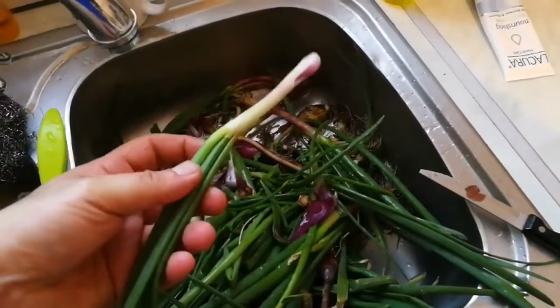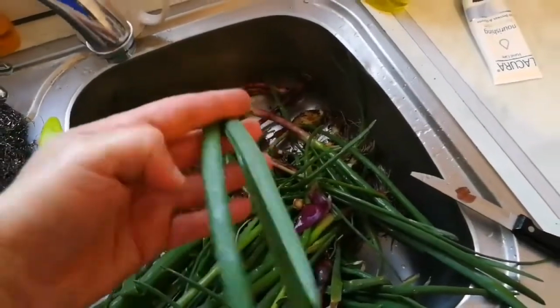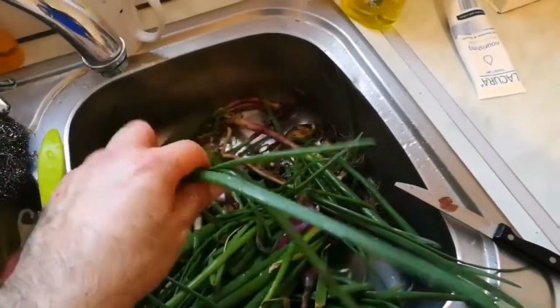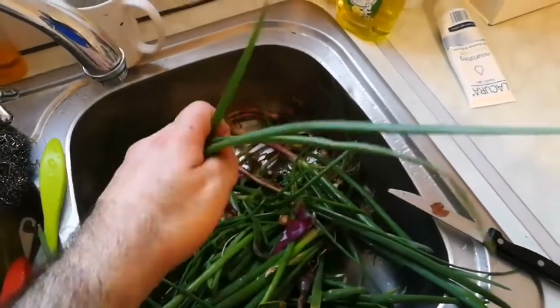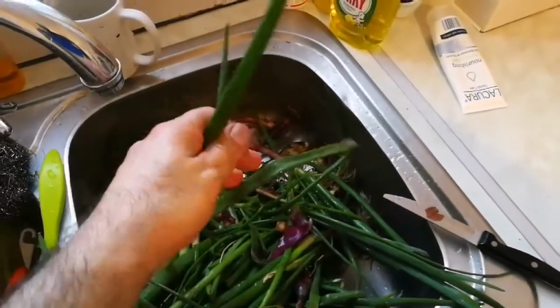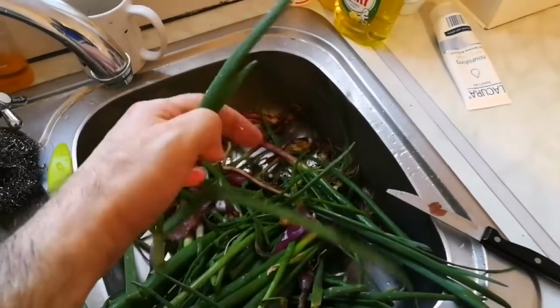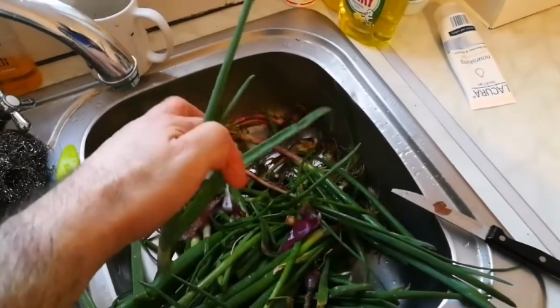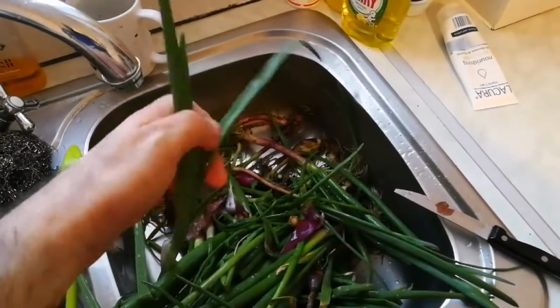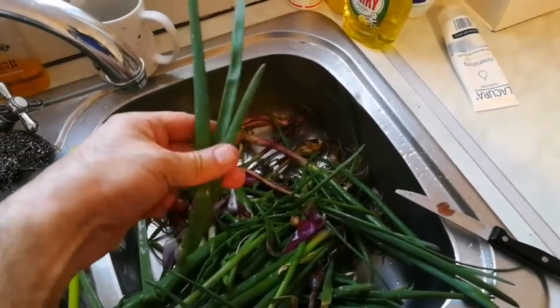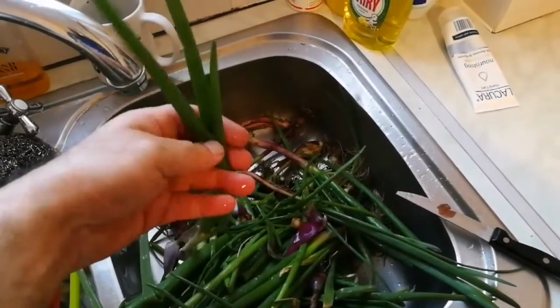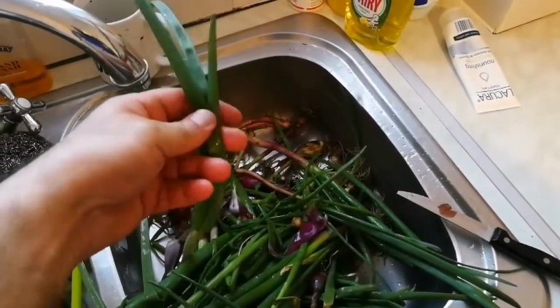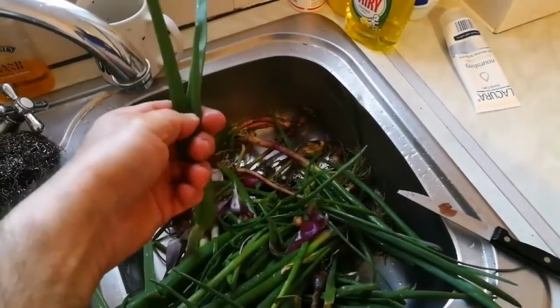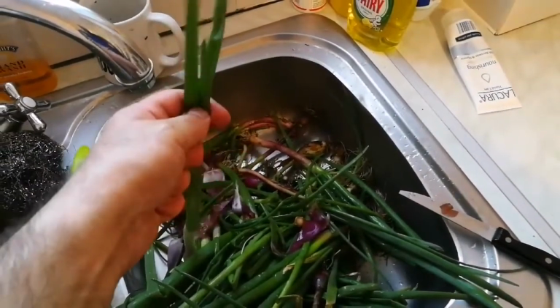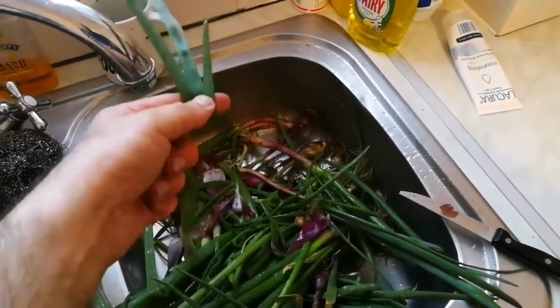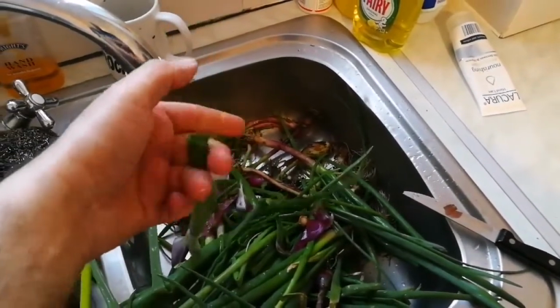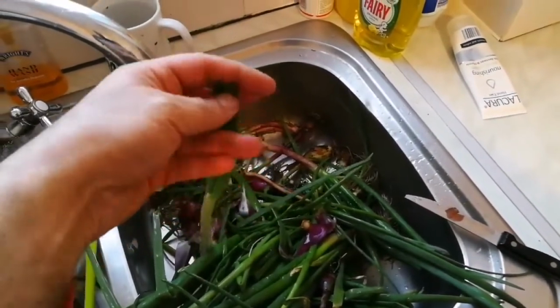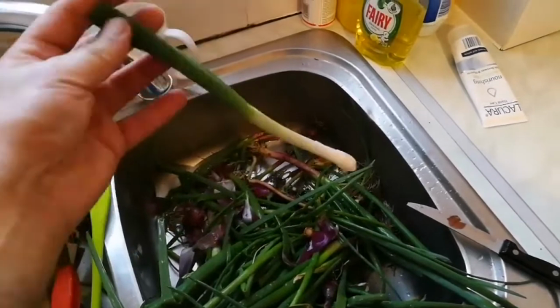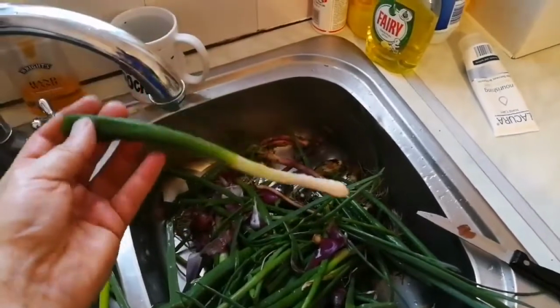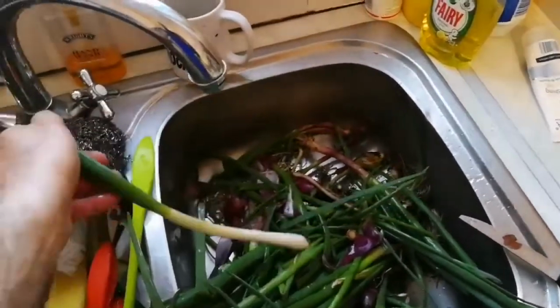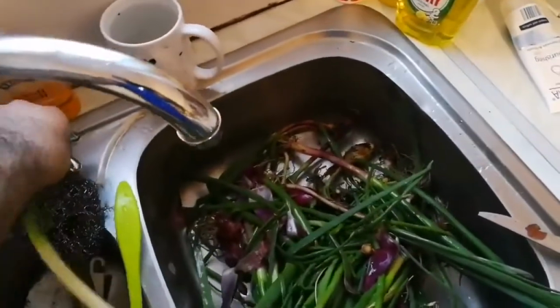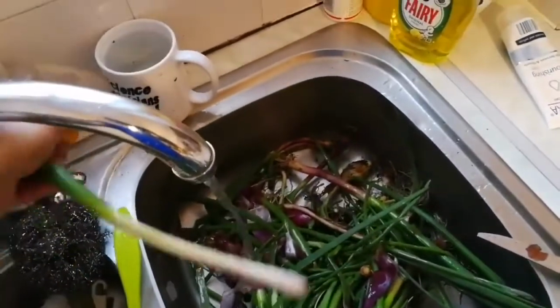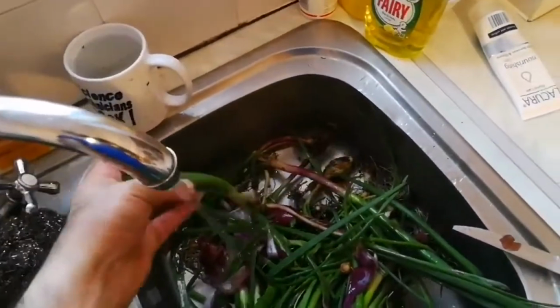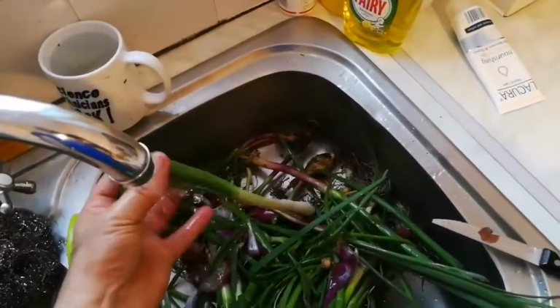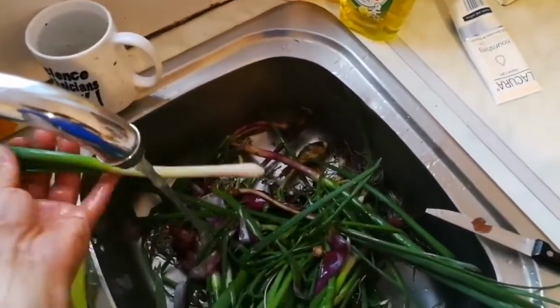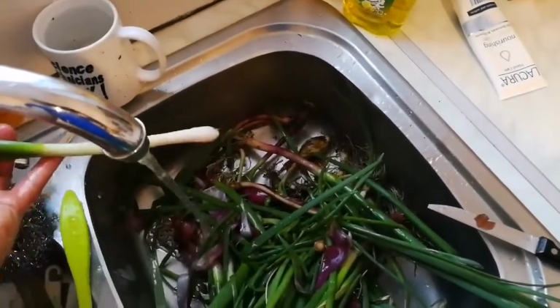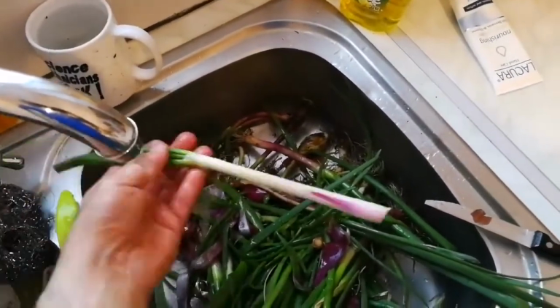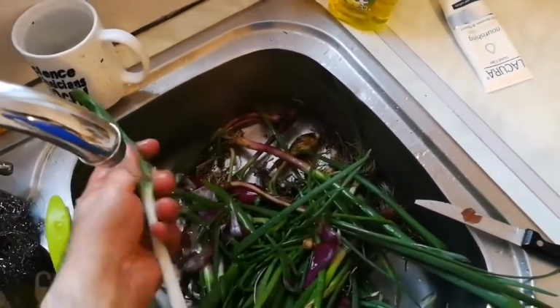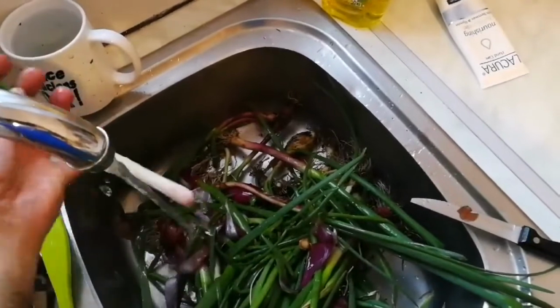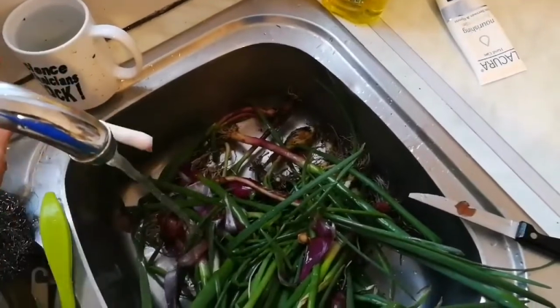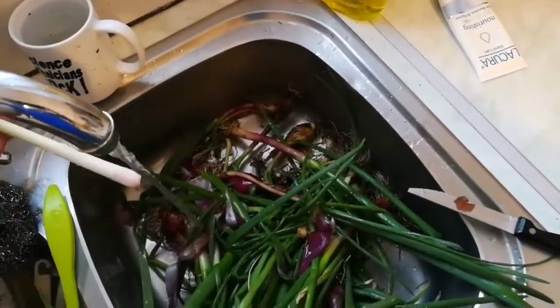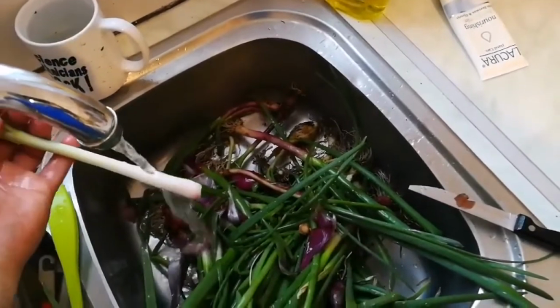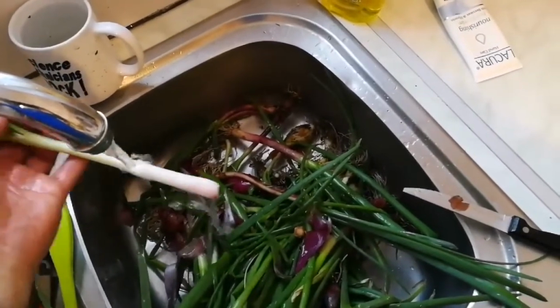Then you cut the tops. I can cut it with my handyman. Rinse it in the water, they are ready. You can chop them, or you can just eat them fresh.